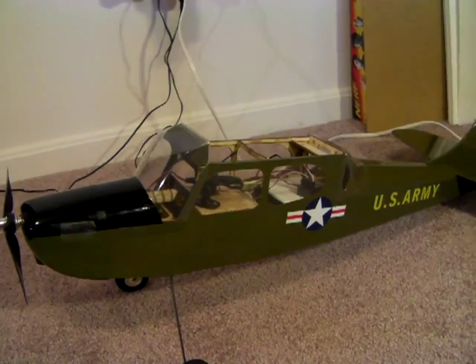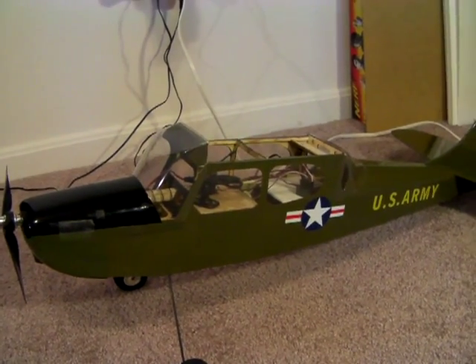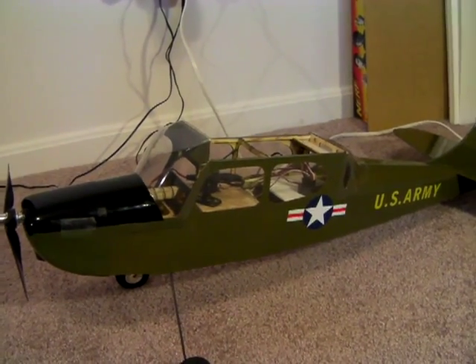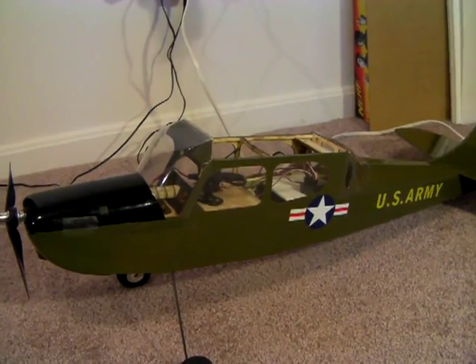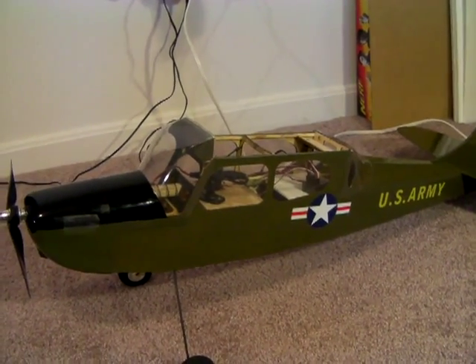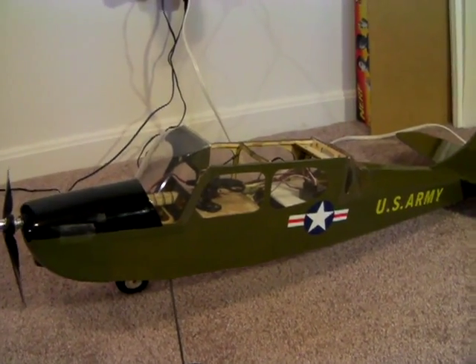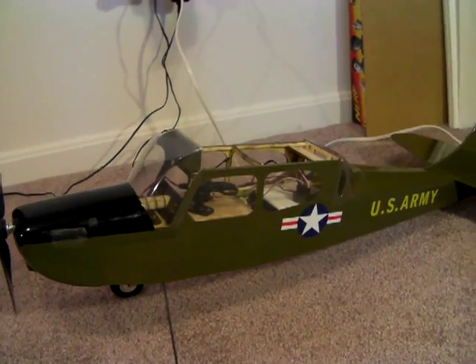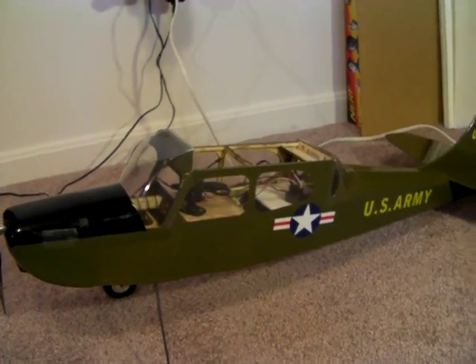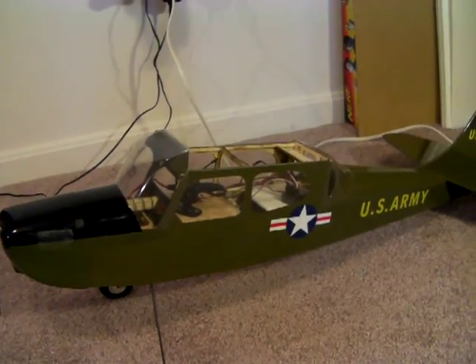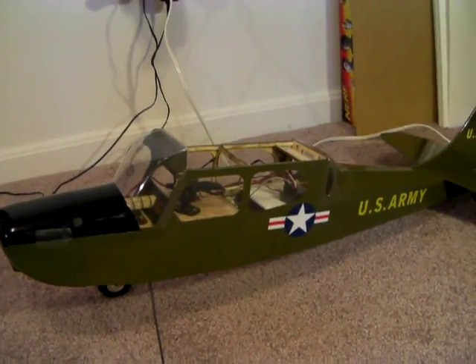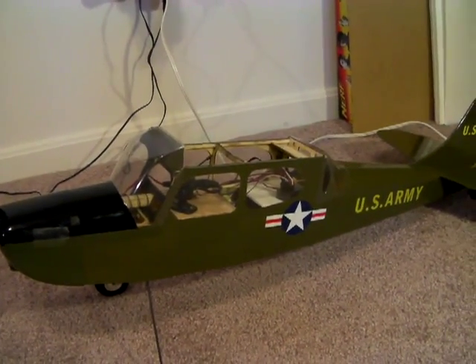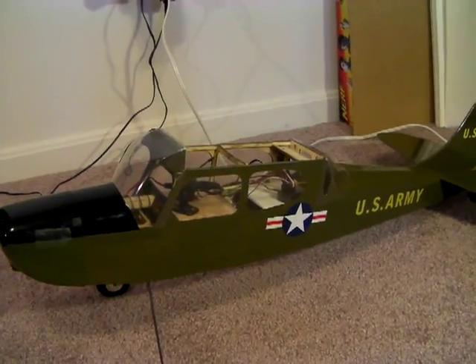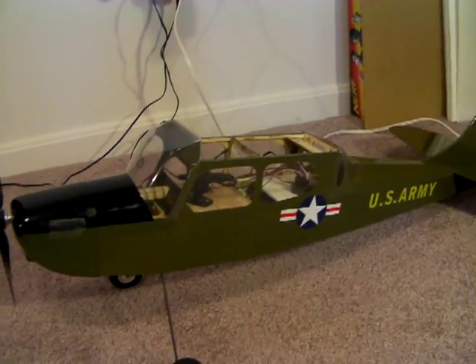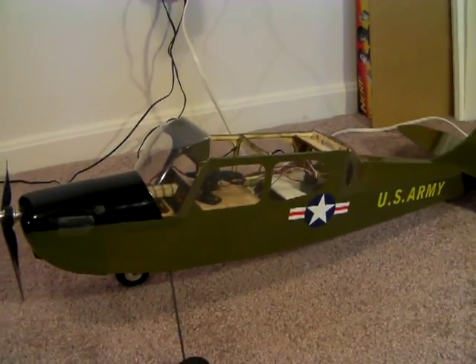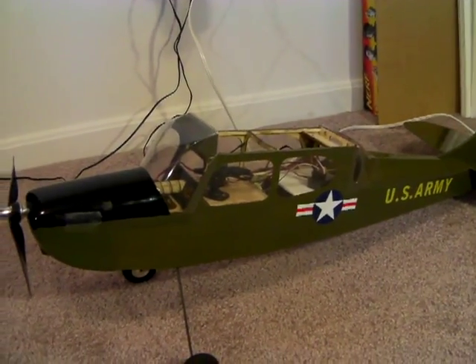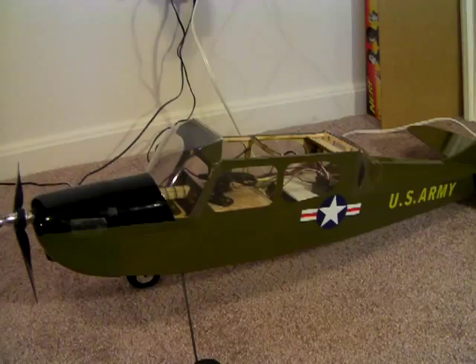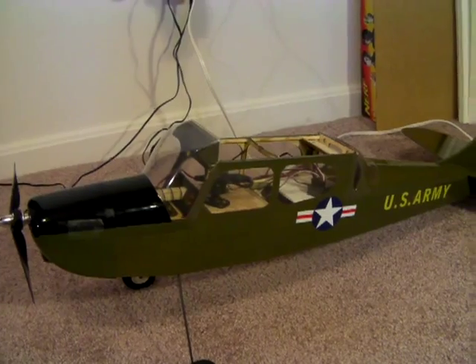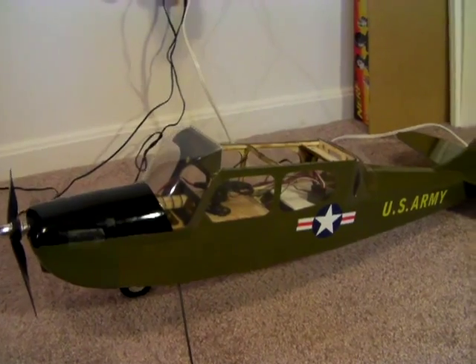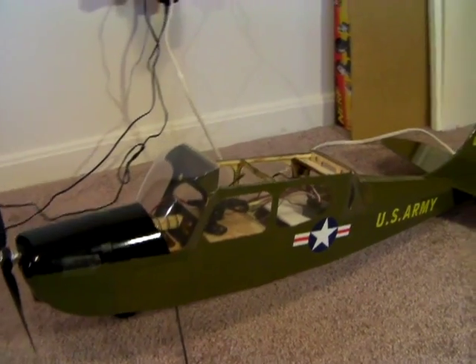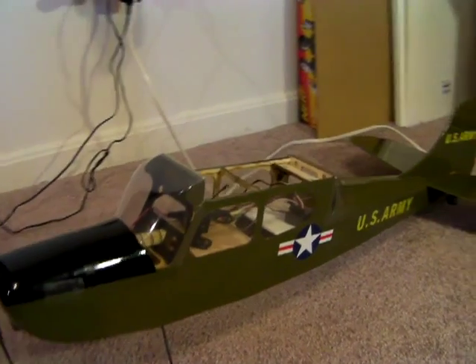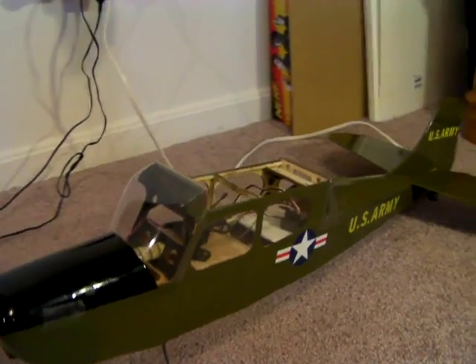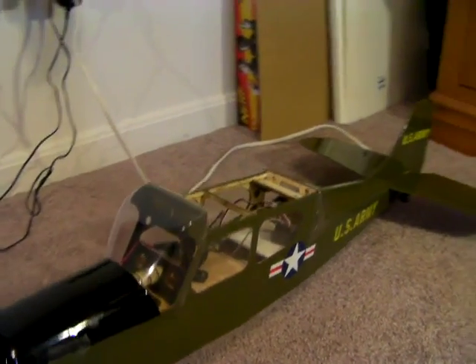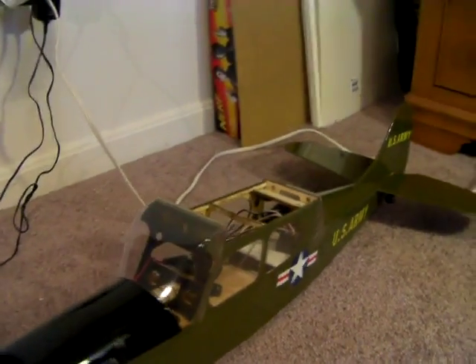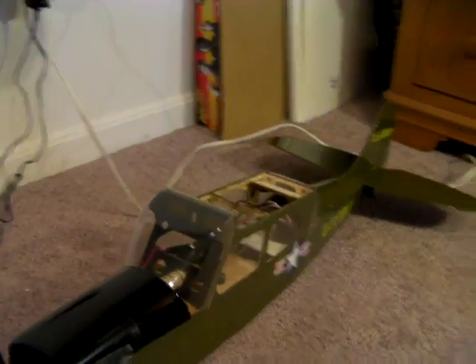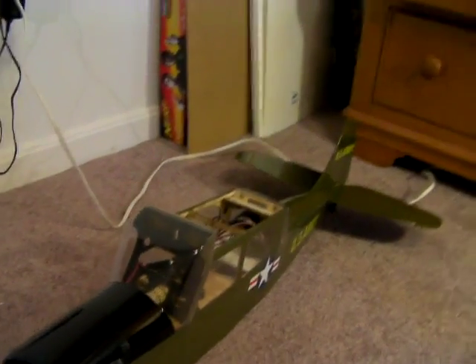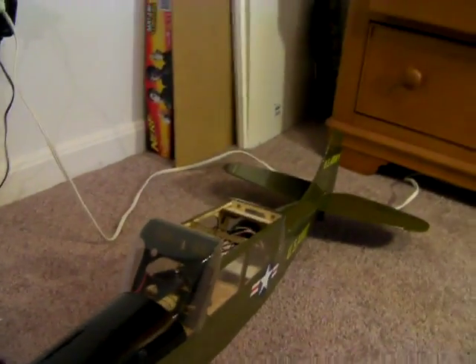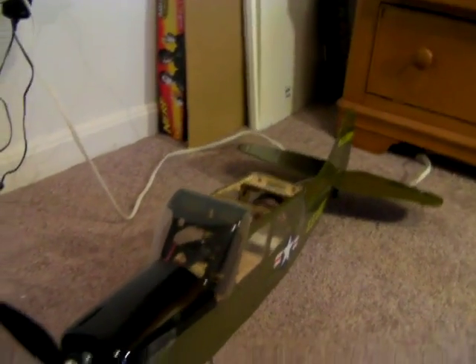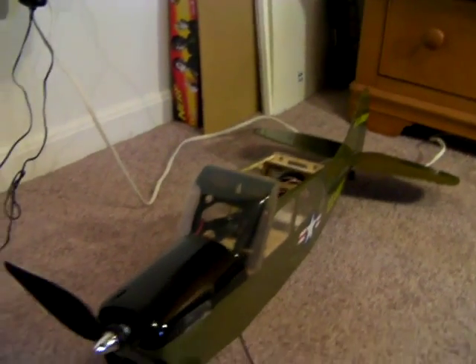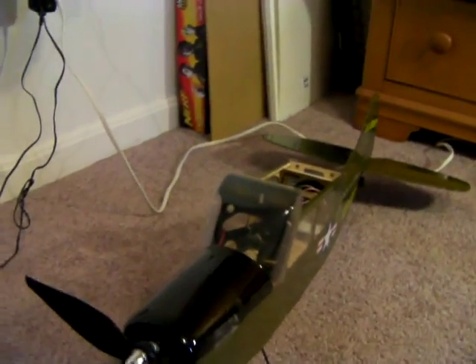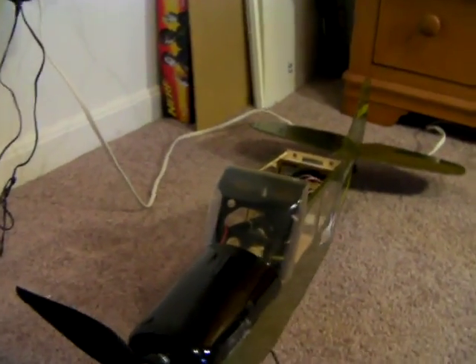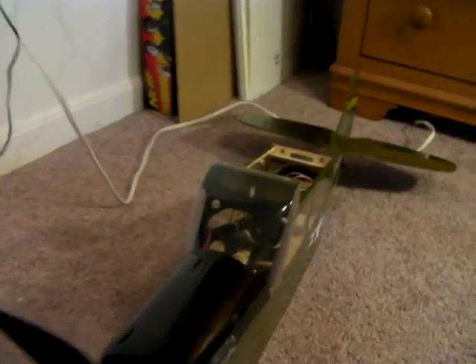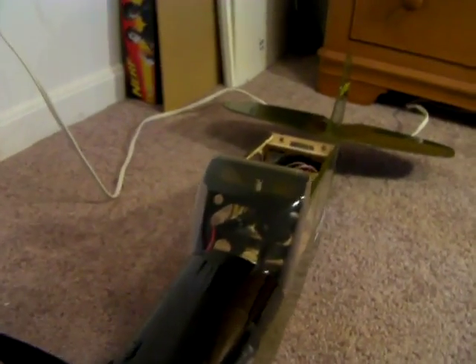The L-19 Bird Dog in Korea actually spotted enemy positions for artillery. It would find the enemy and call back to the artillery cannons and tell them where to fire.